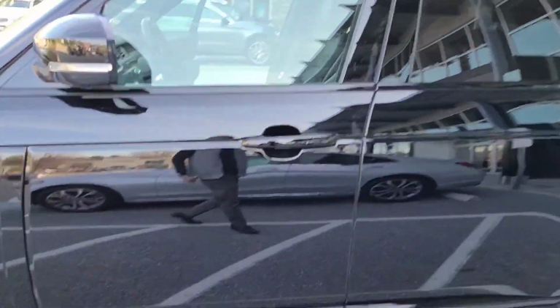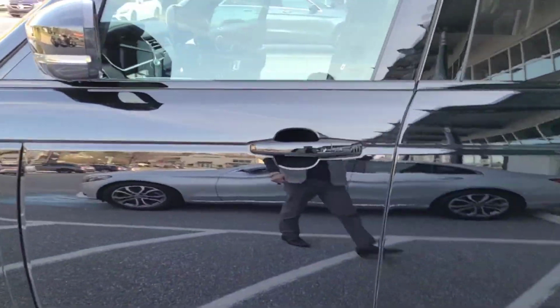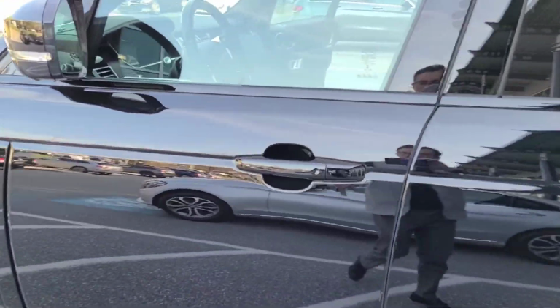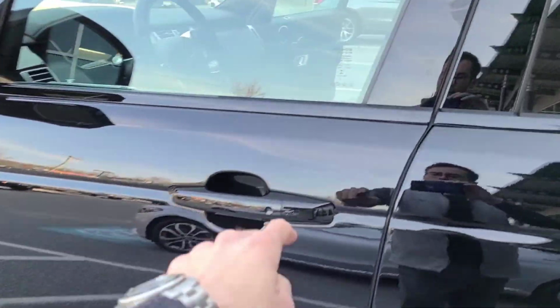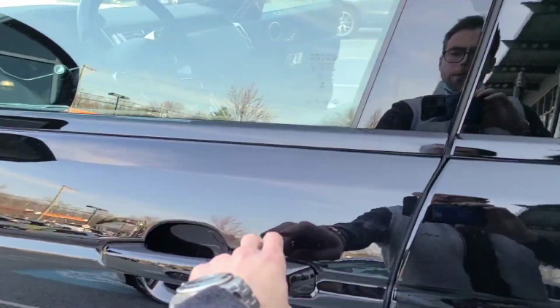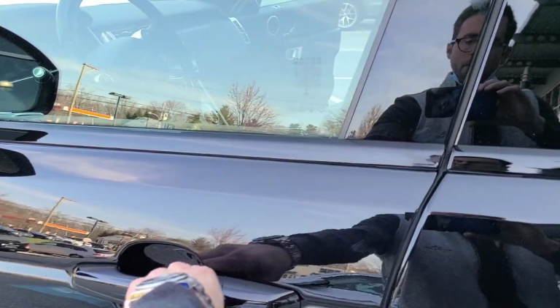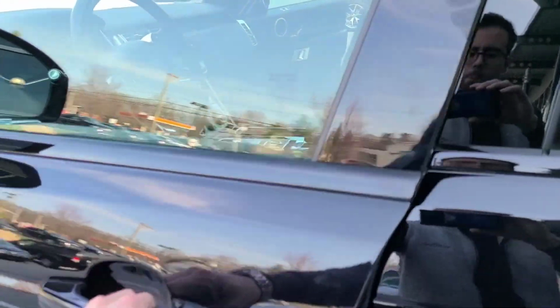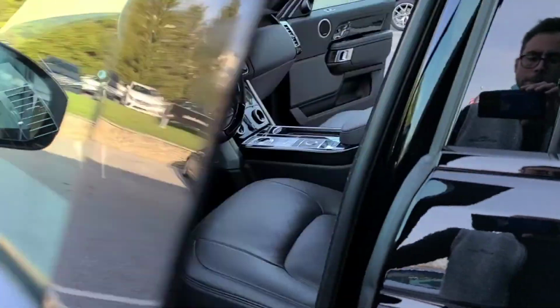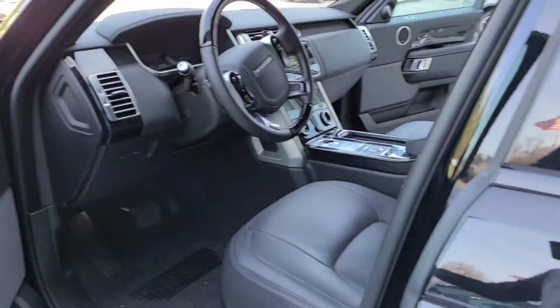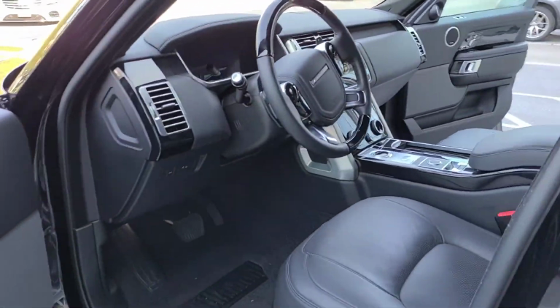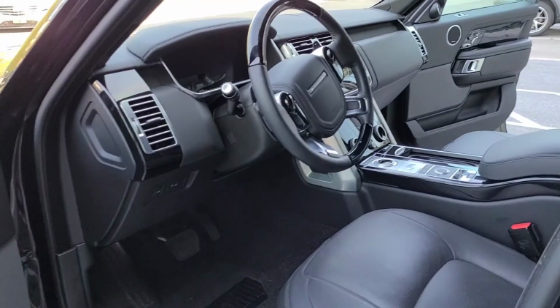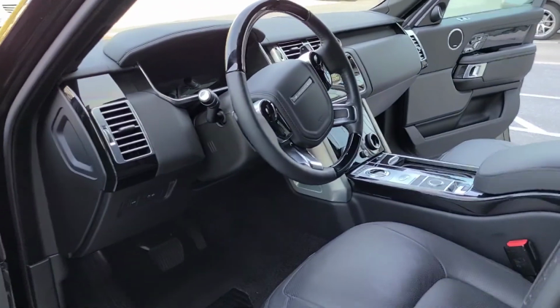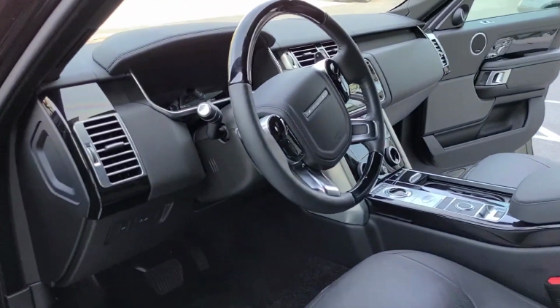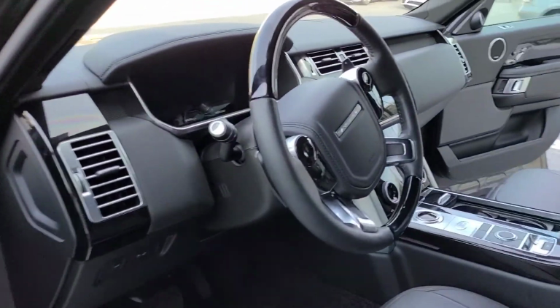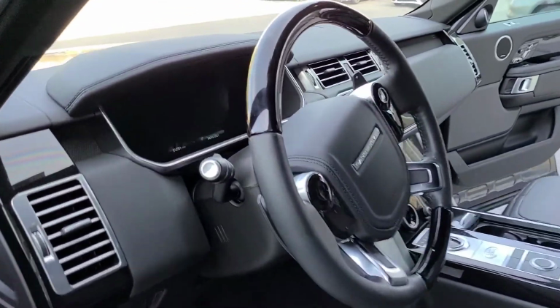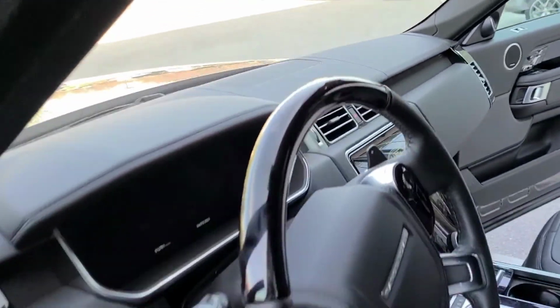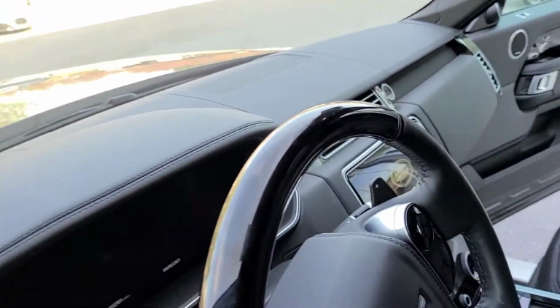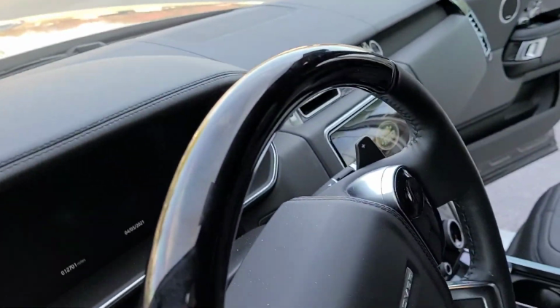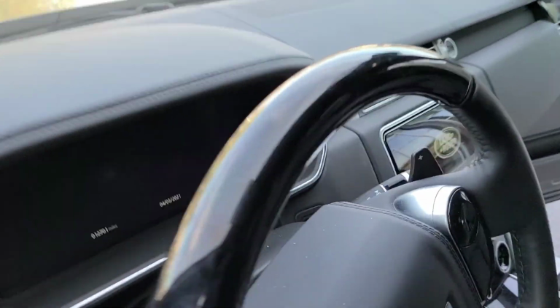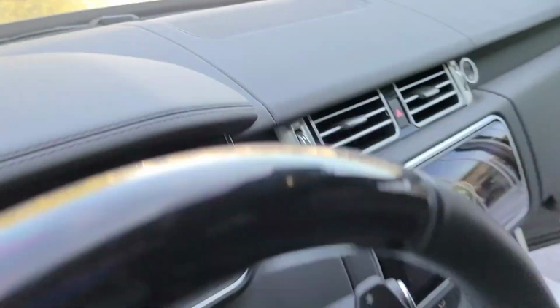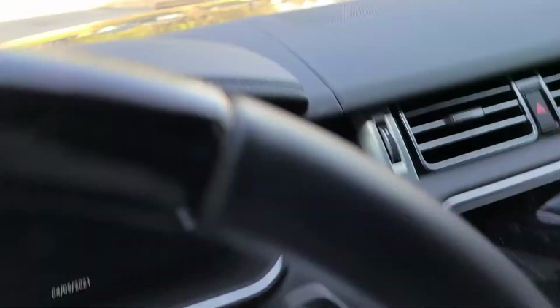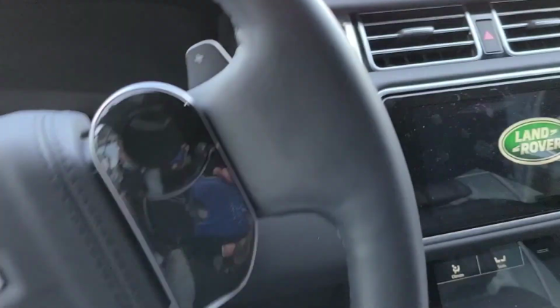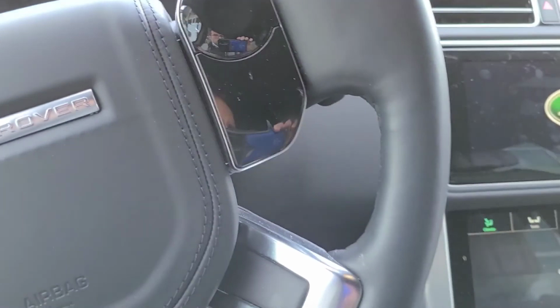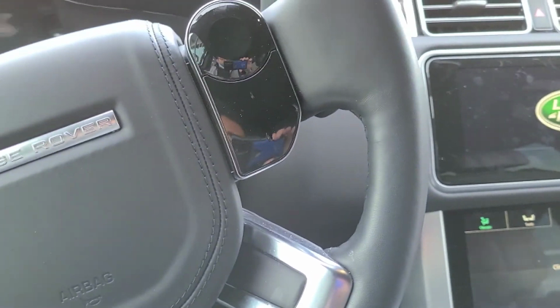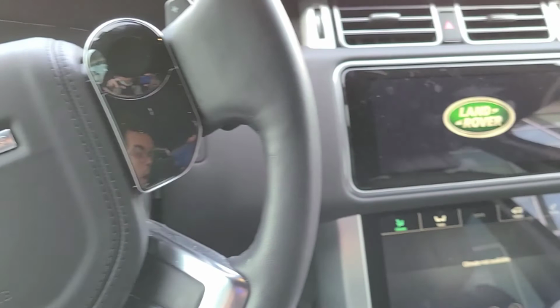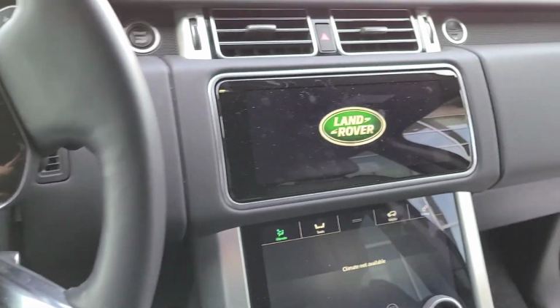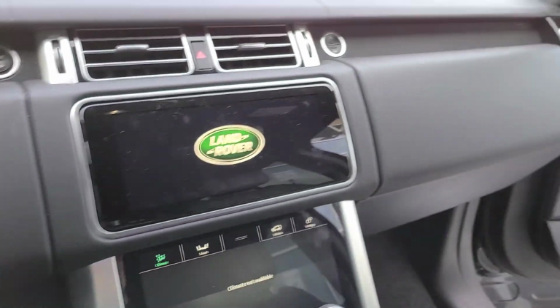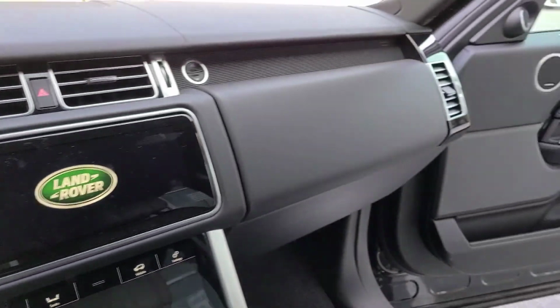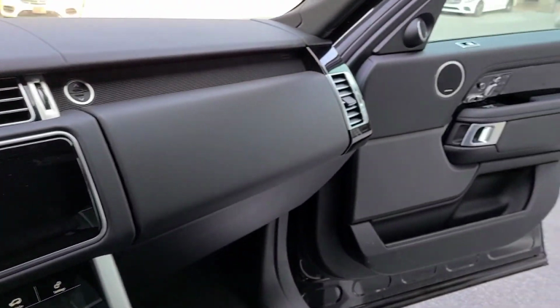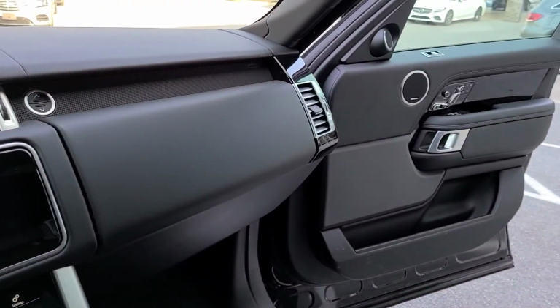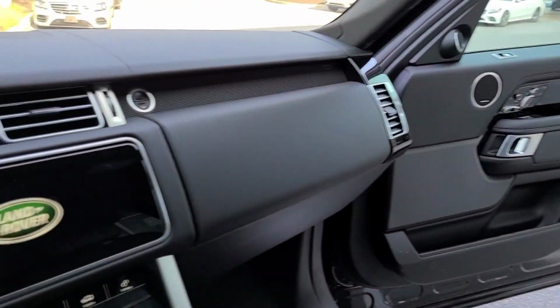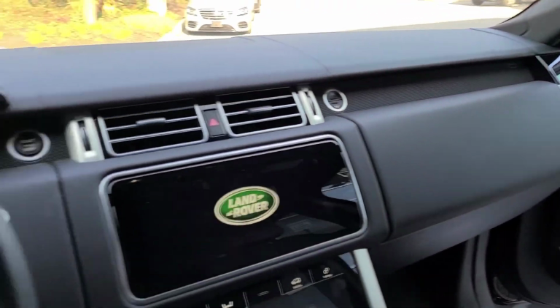Step inside here. Piano black accents with the ebony interior.